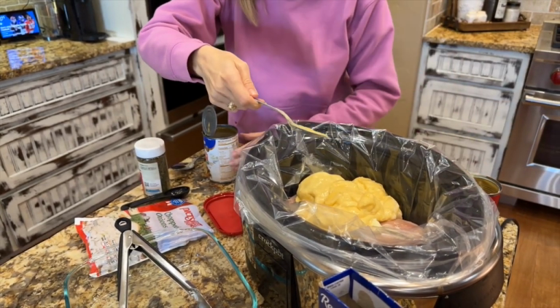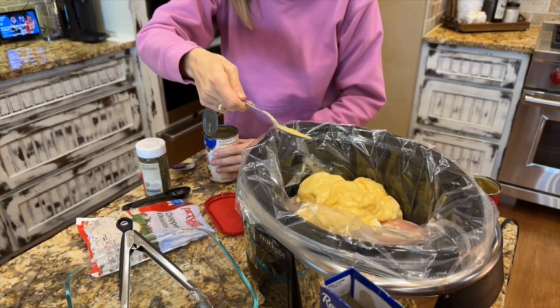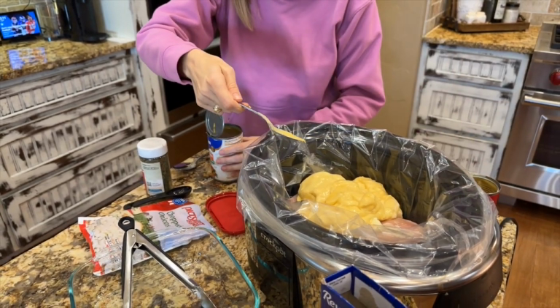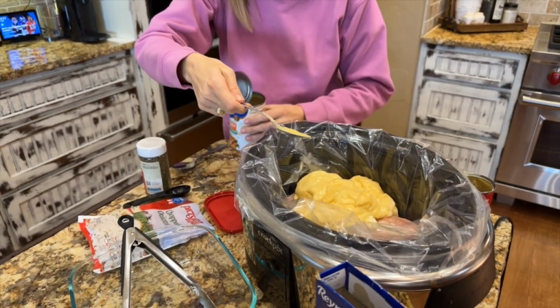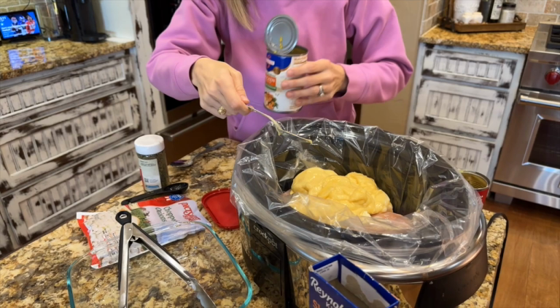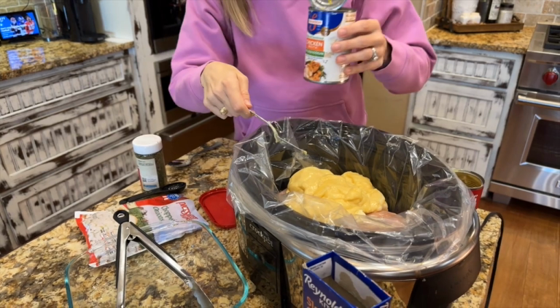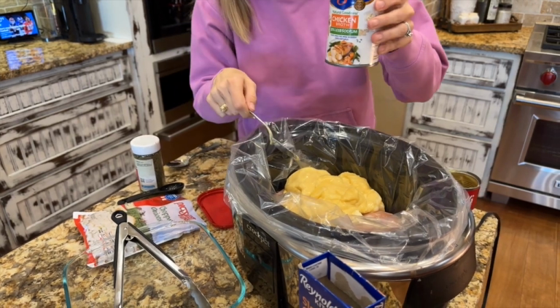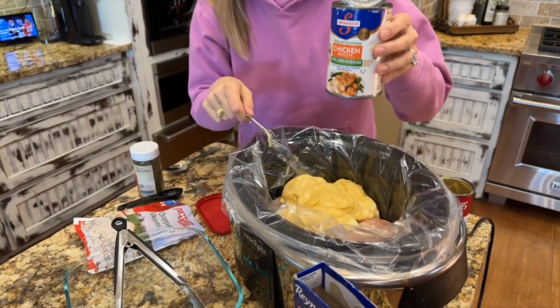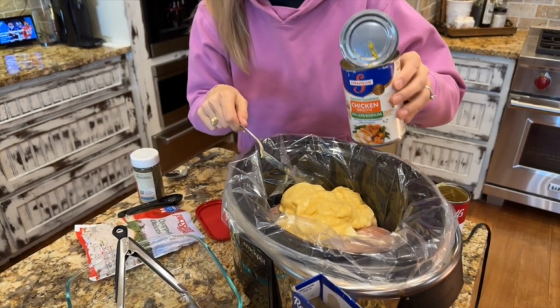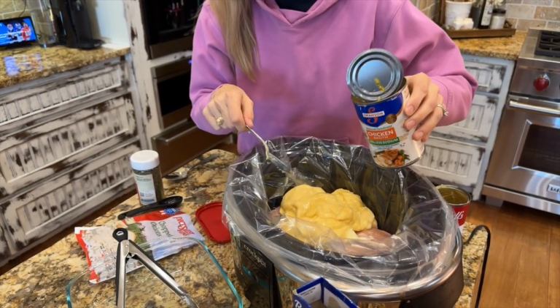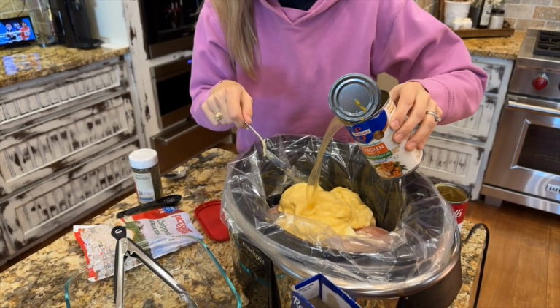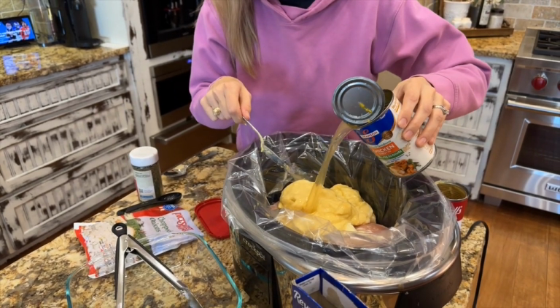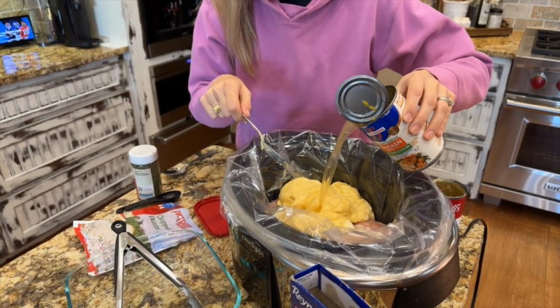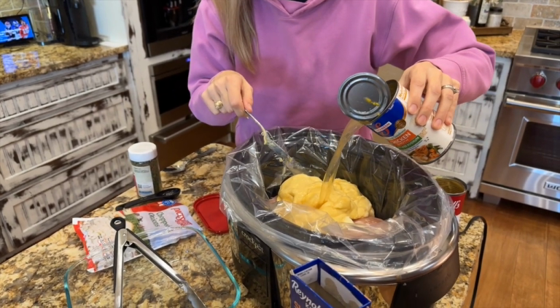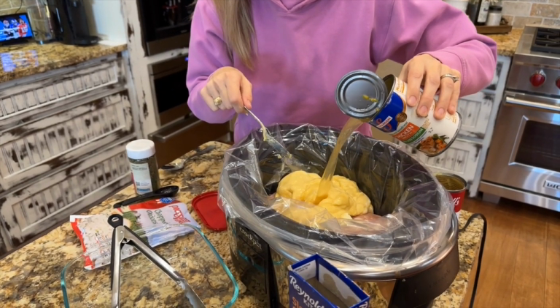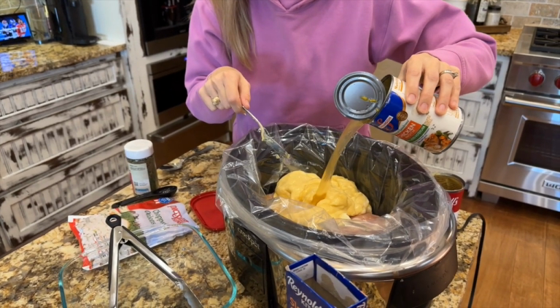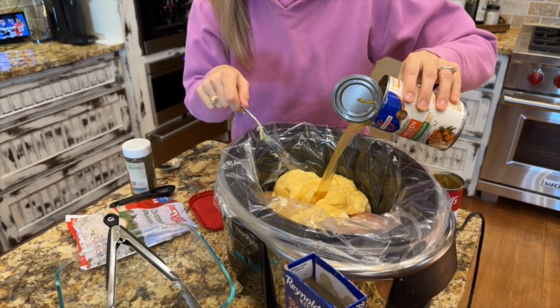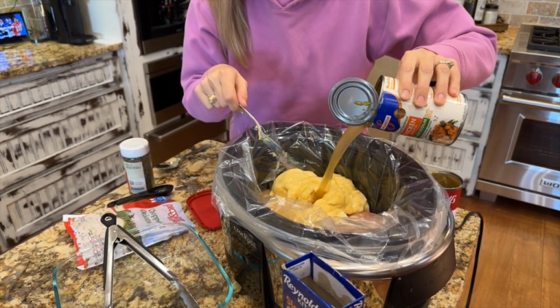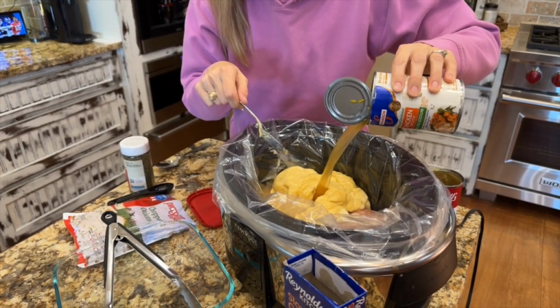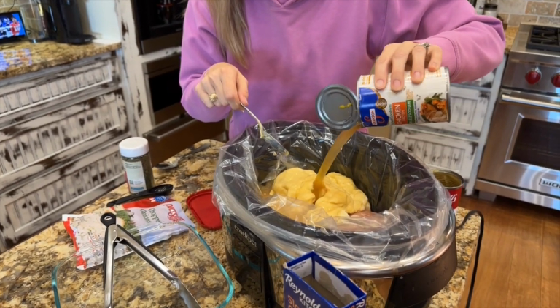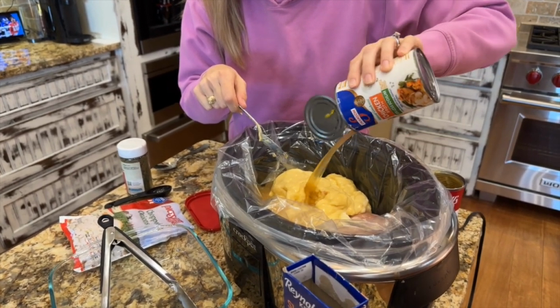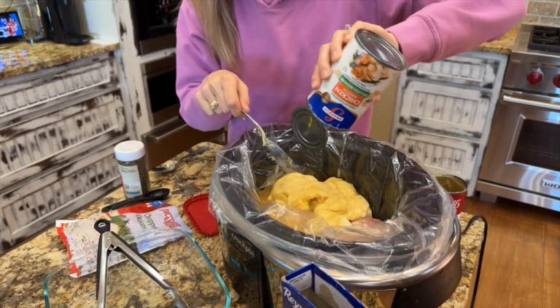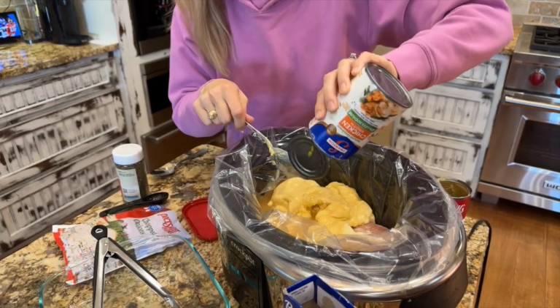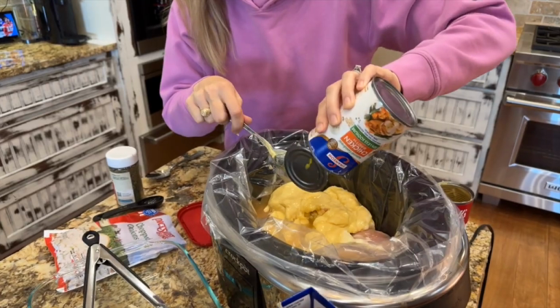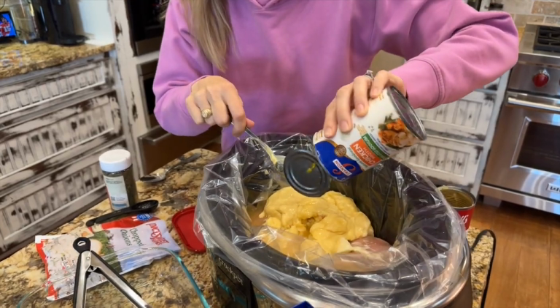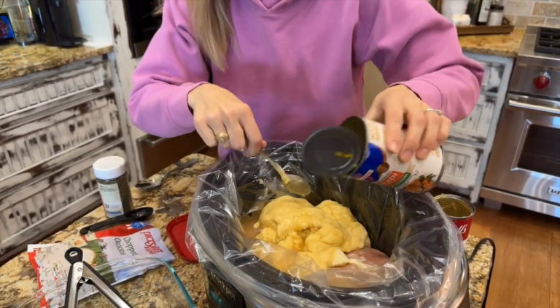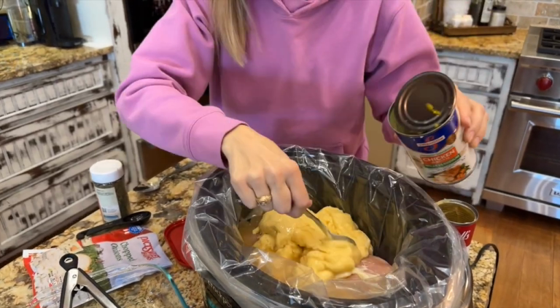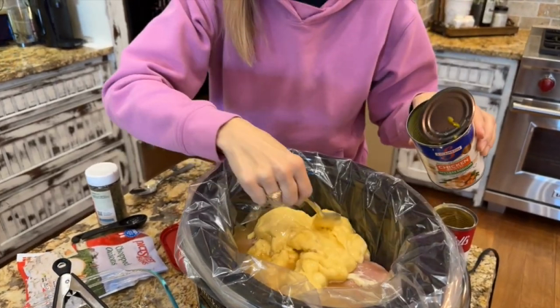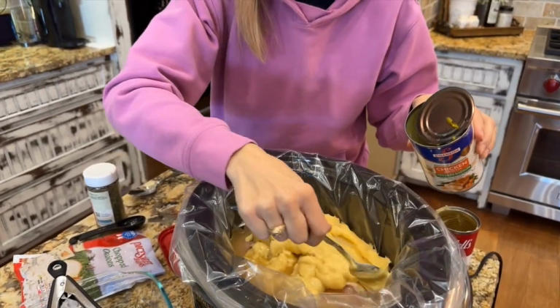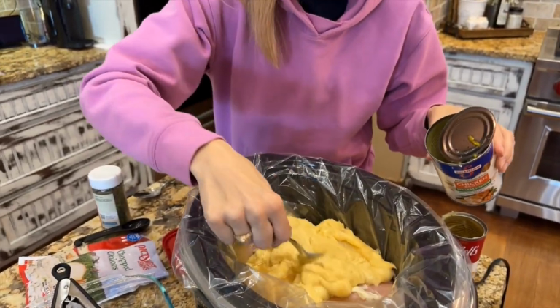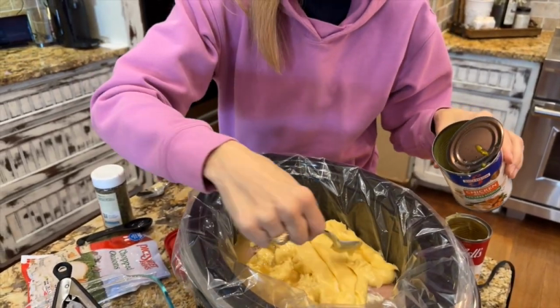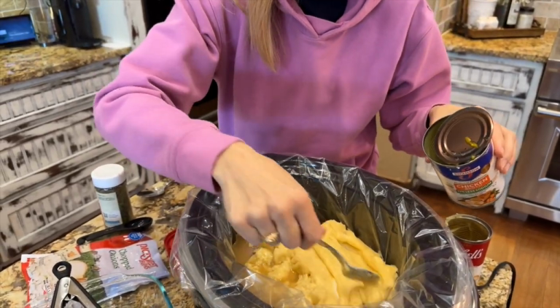Next is going to be our chicken broth. I'm going to add one can — this is a 14 and a half ounce can of chicken broth. Just dump that in right on top.